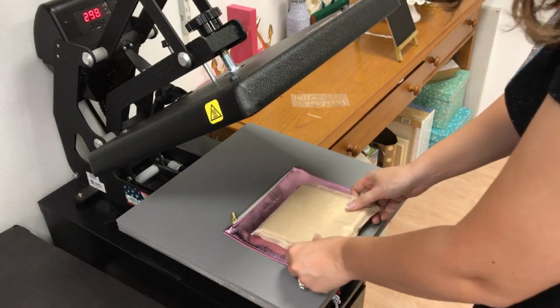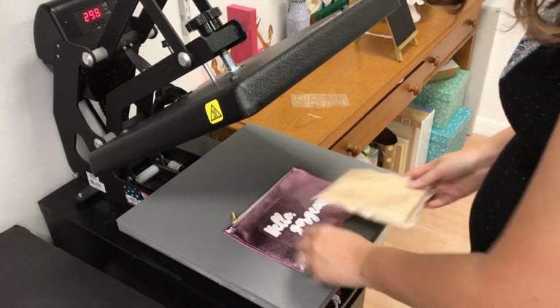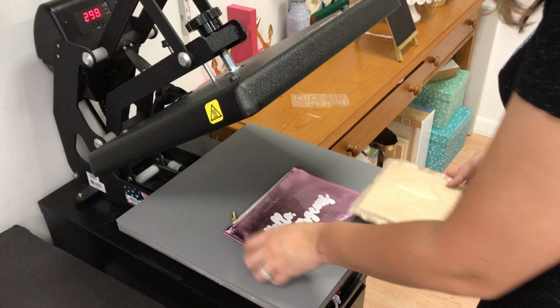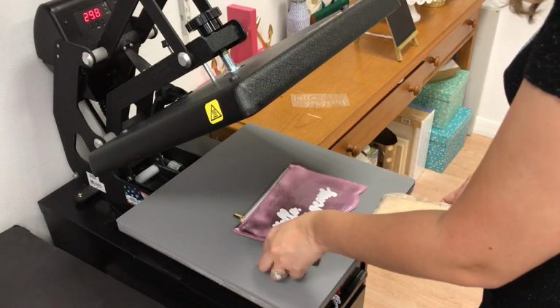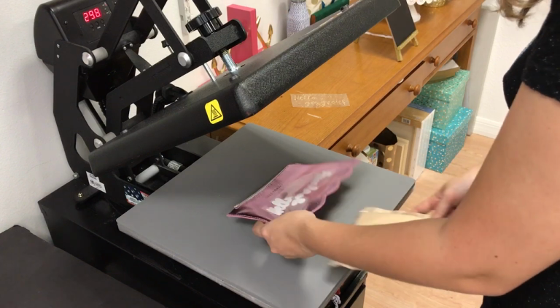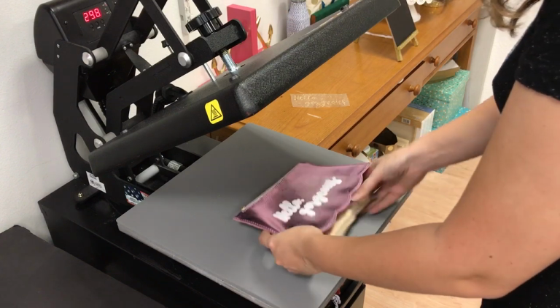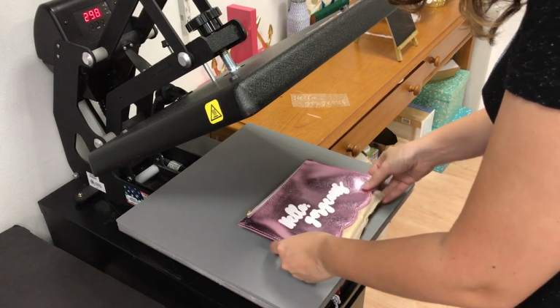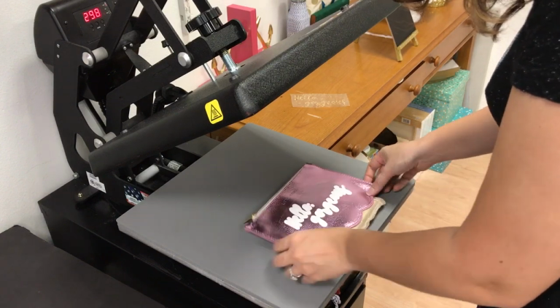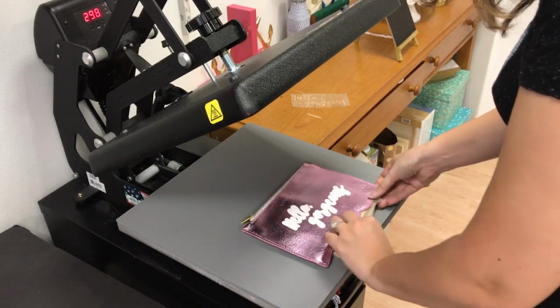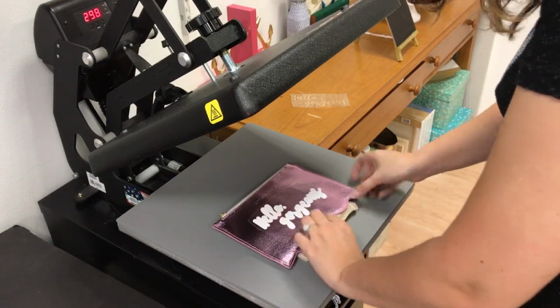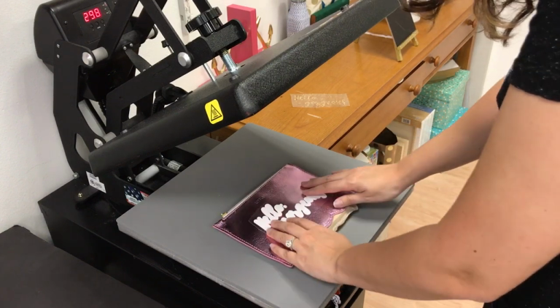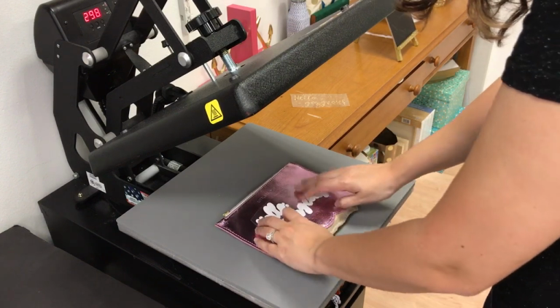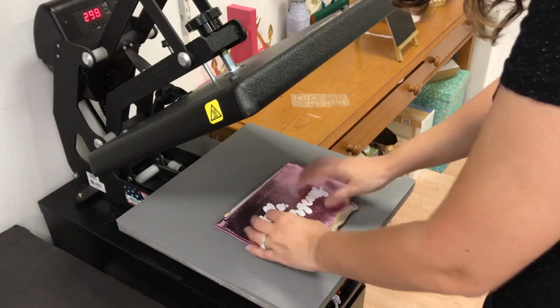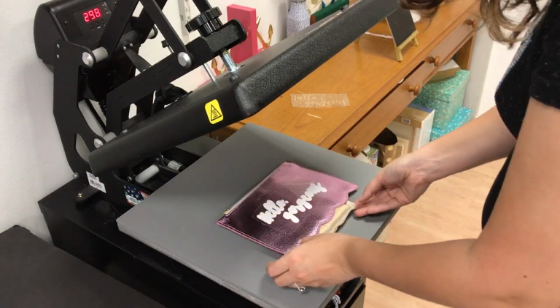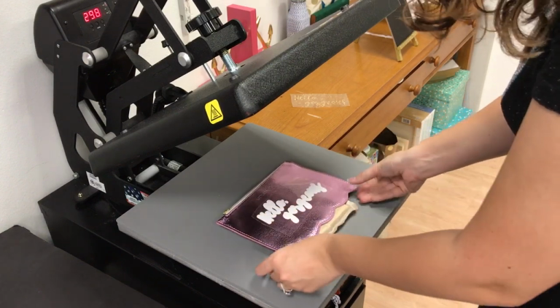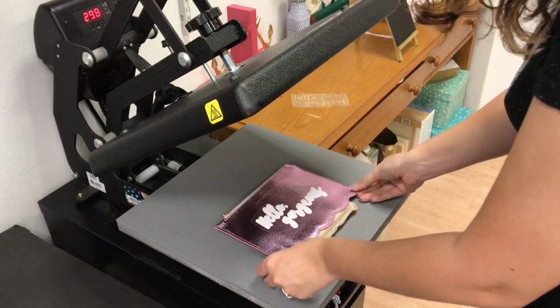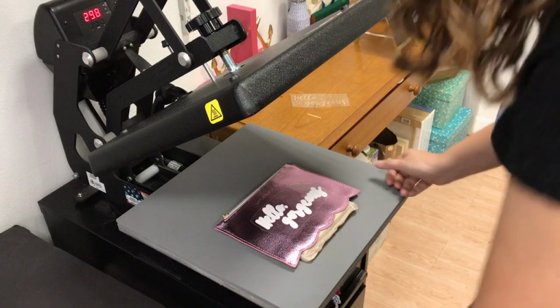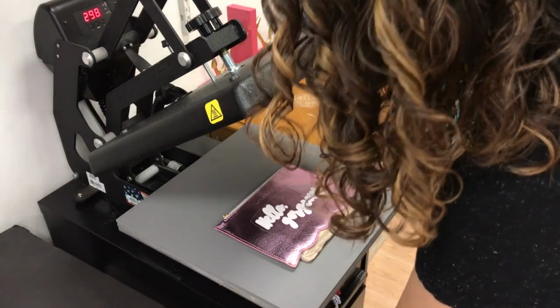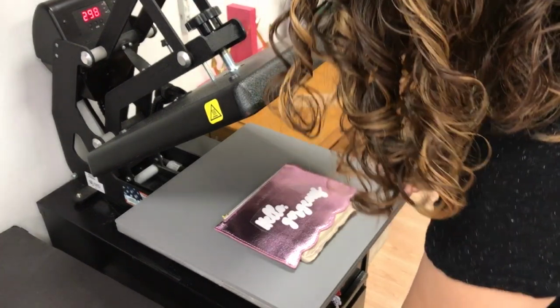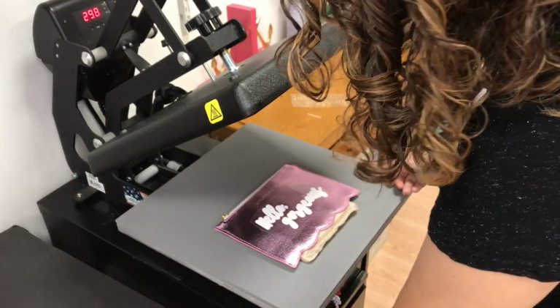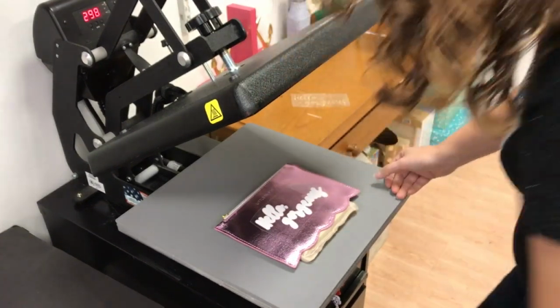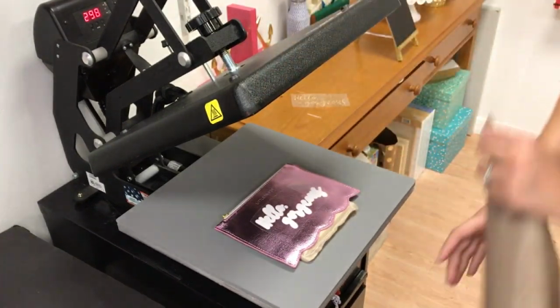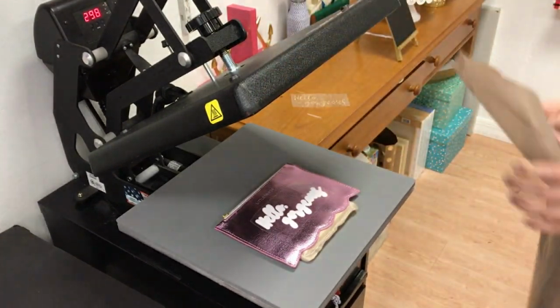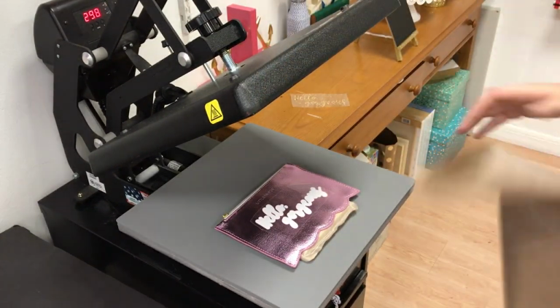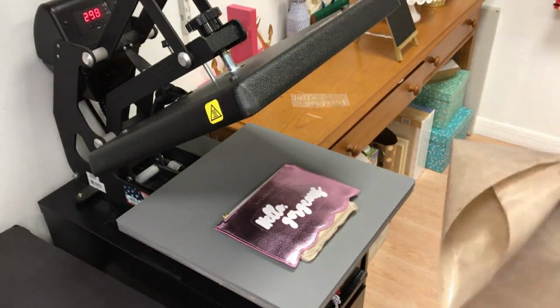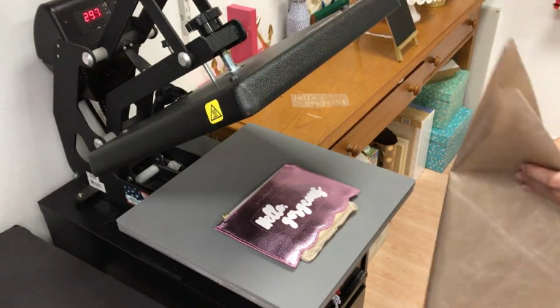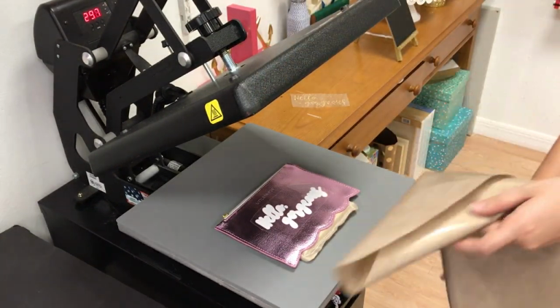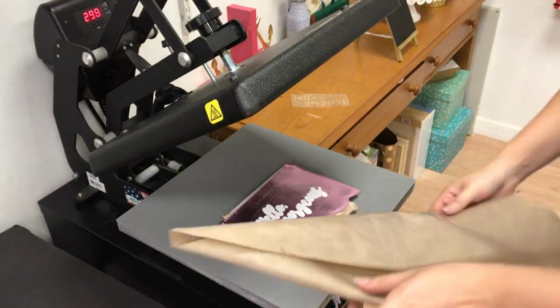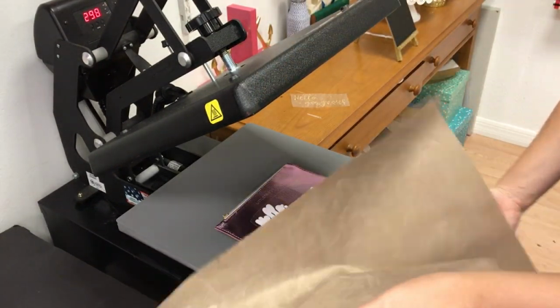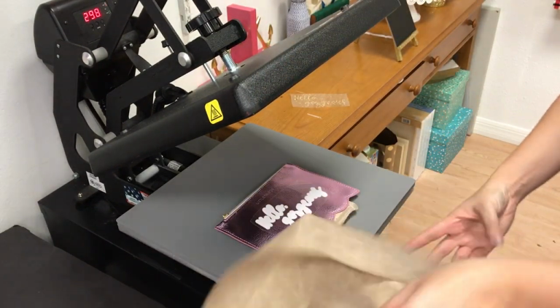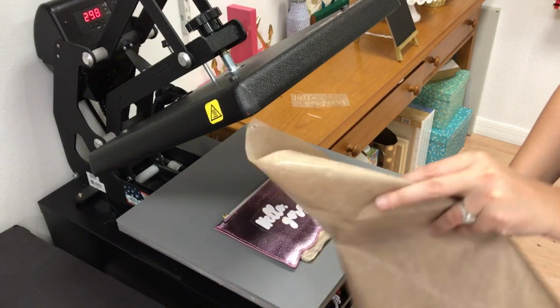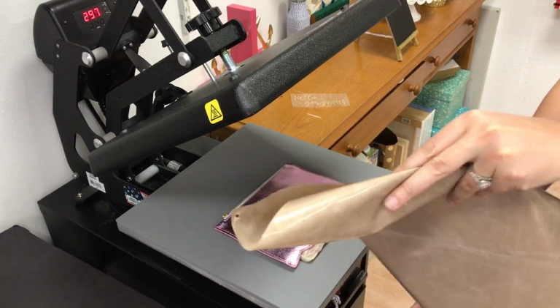Now because I have the zipper here, I'm going to need to raise this a little bit. So we're going to raise it up, and I'm going to do quick presses just to see if it will stick, and I'm definitely going to use my cover sheet so I don't damage my top plate.